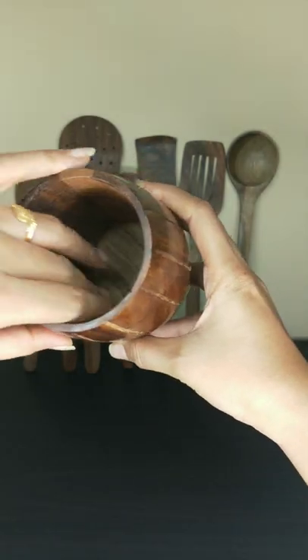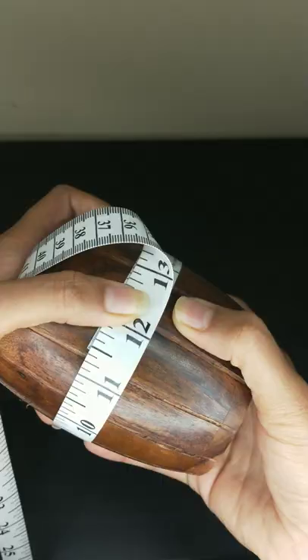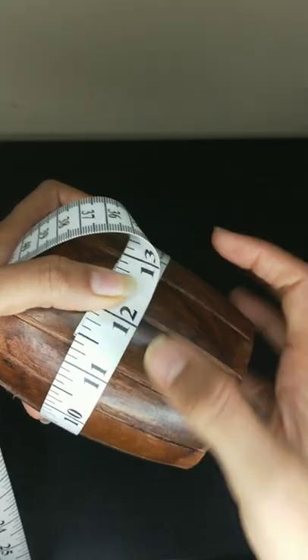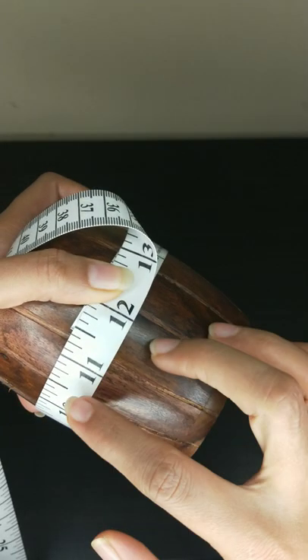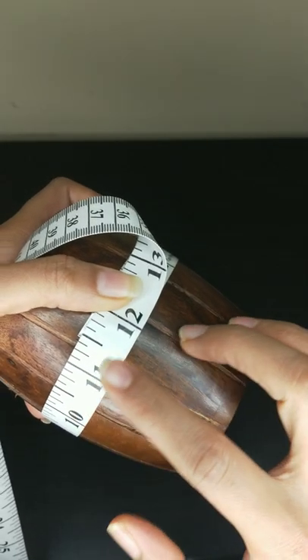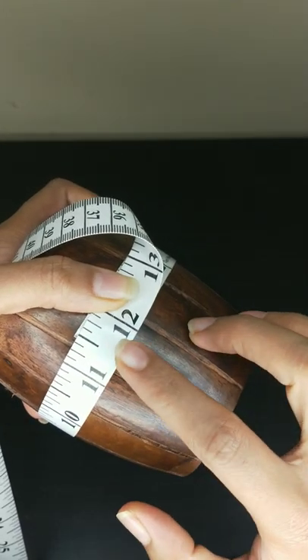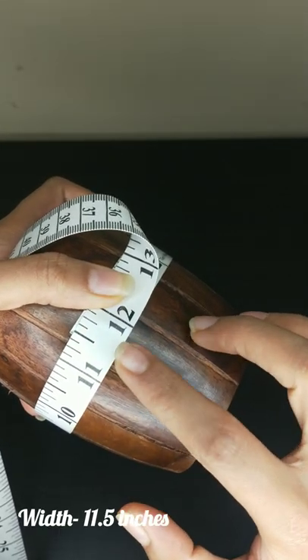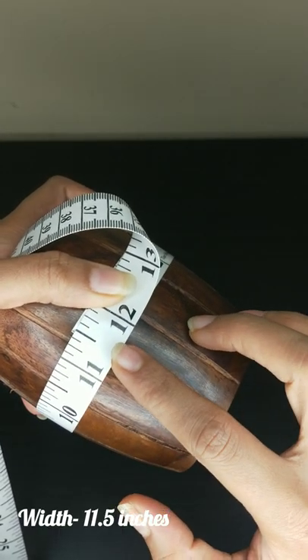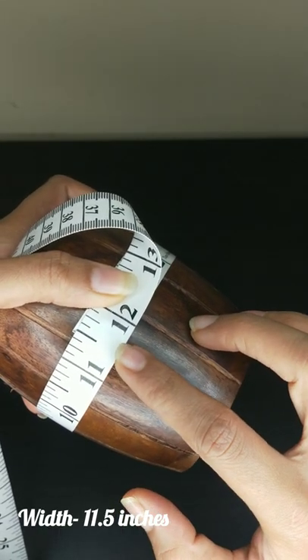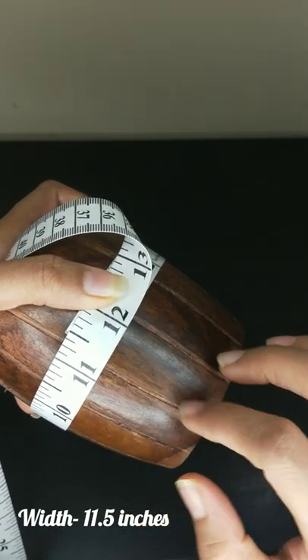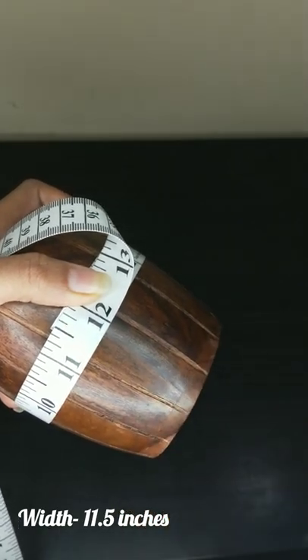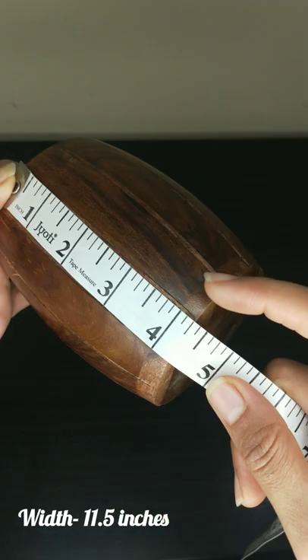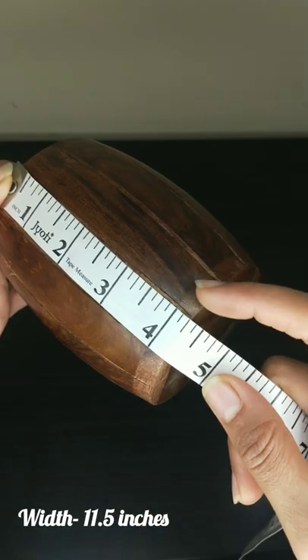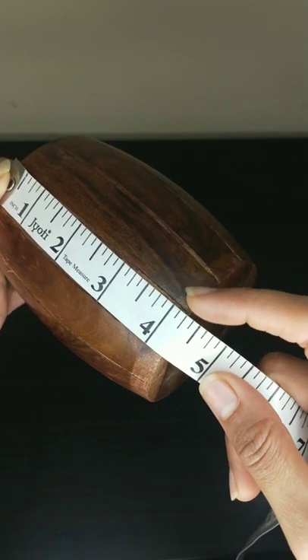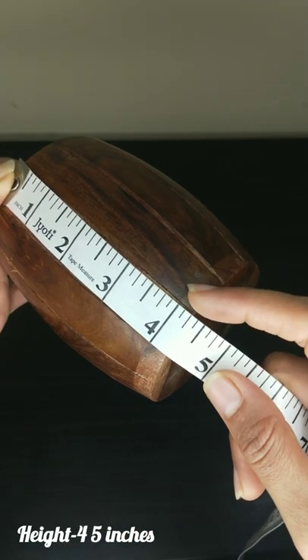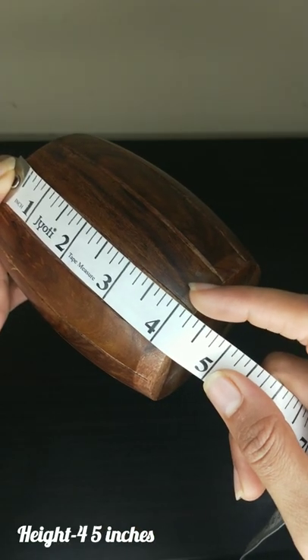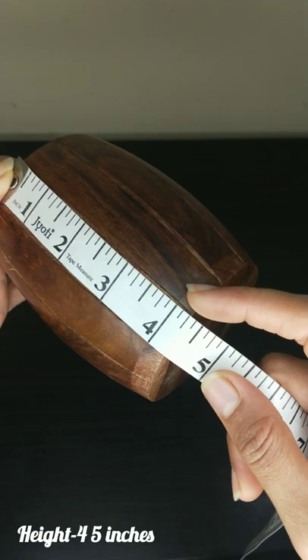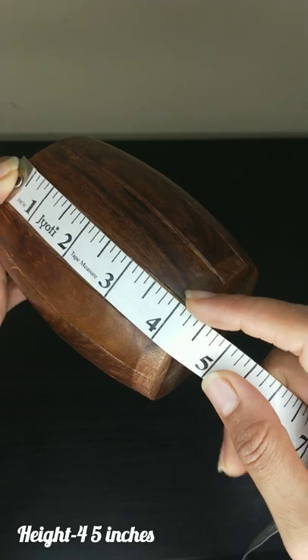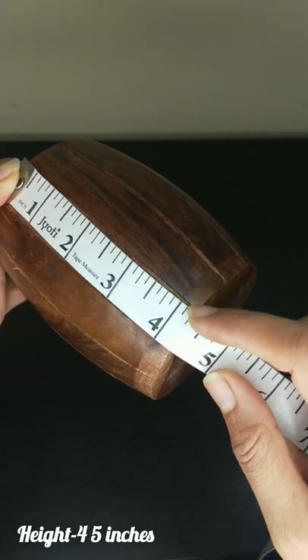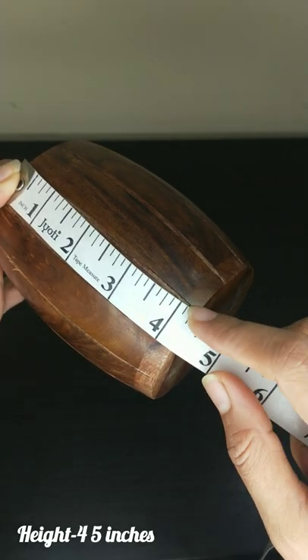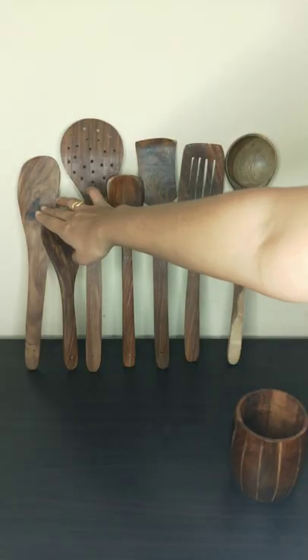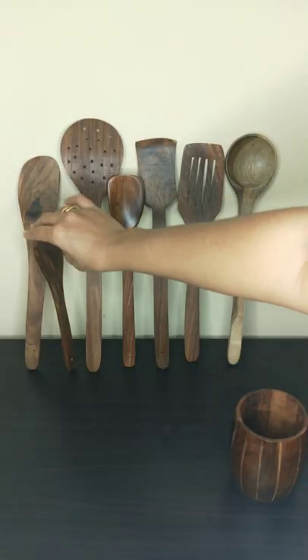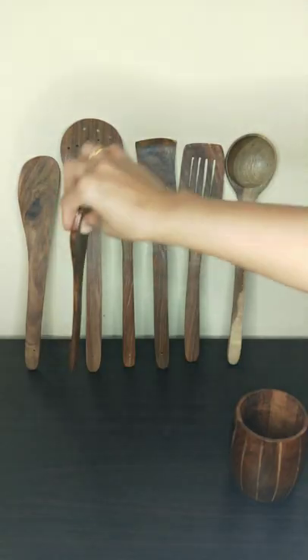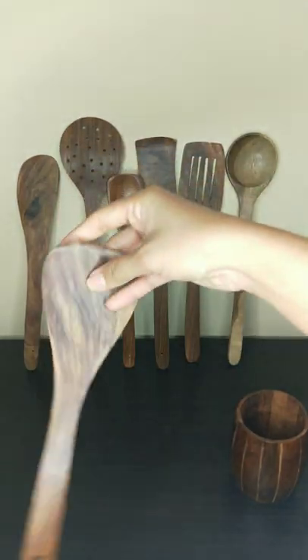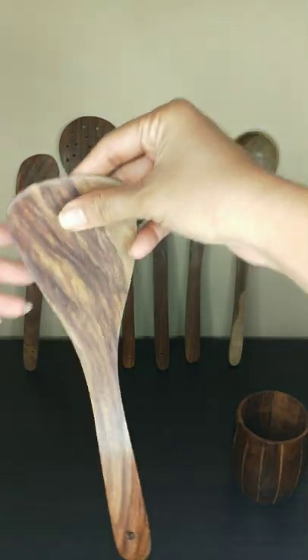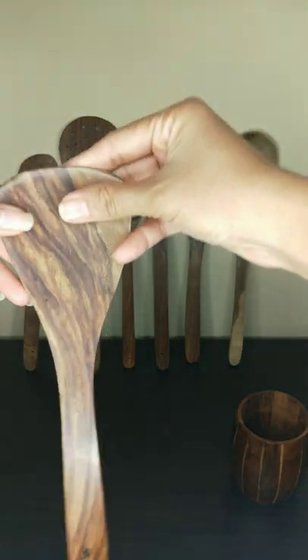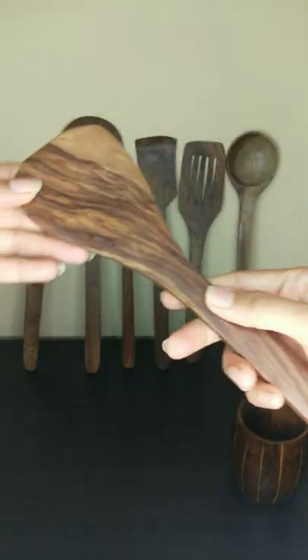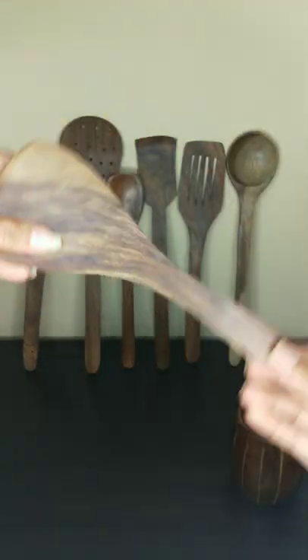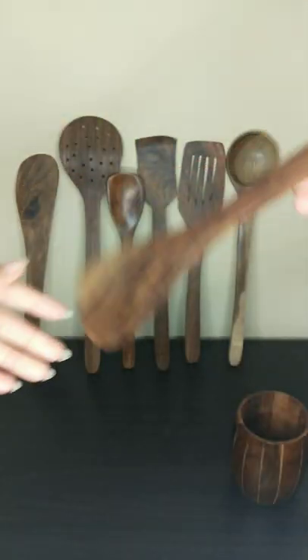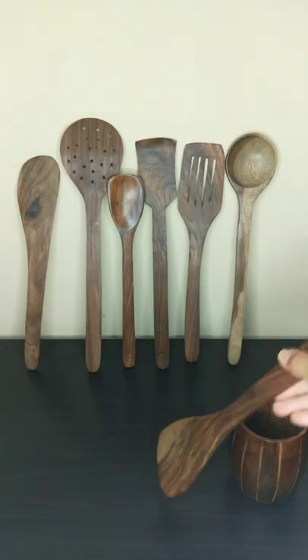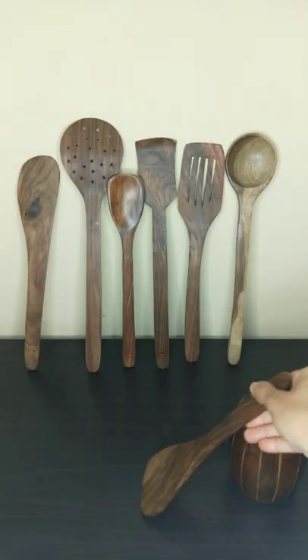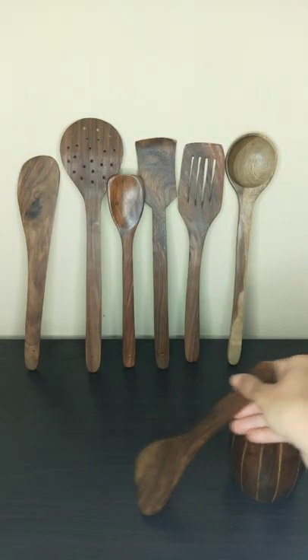It is 11.5 inches and it is 4.5 inches. This is 11cm. This is a small spatula.